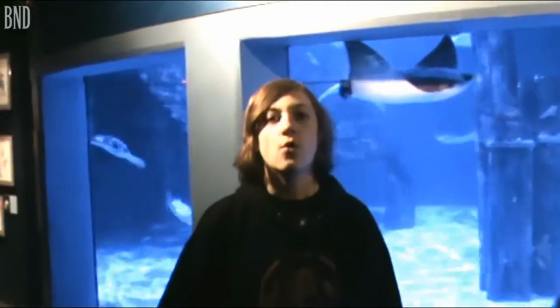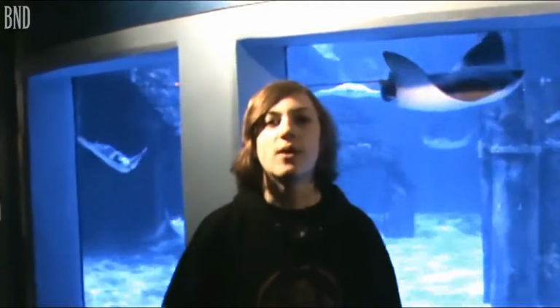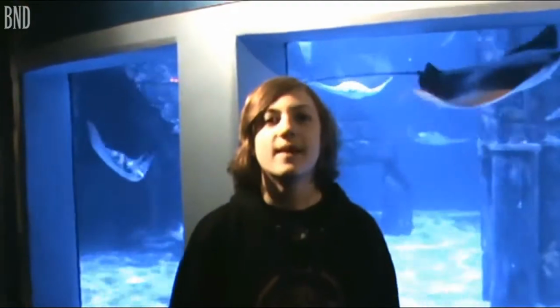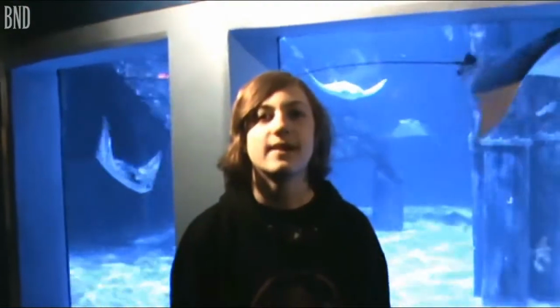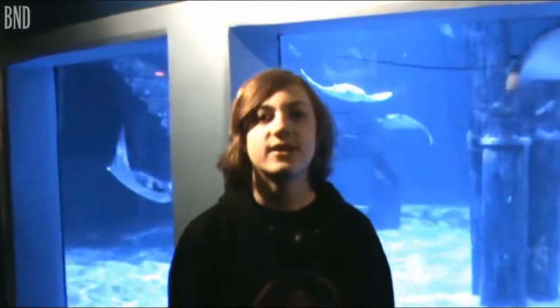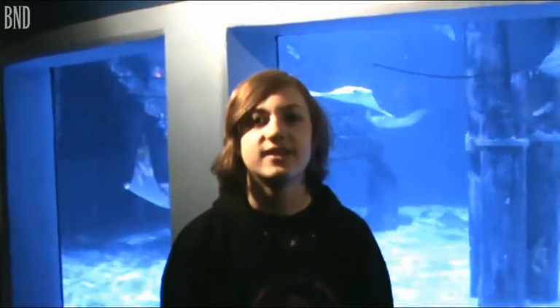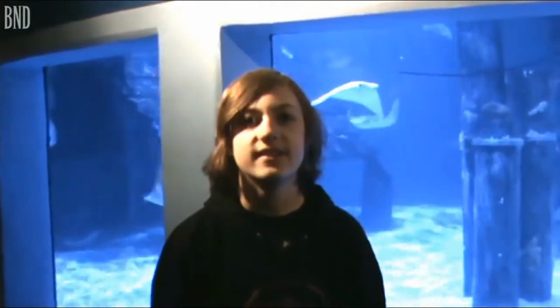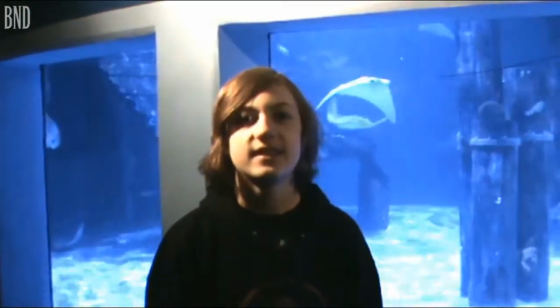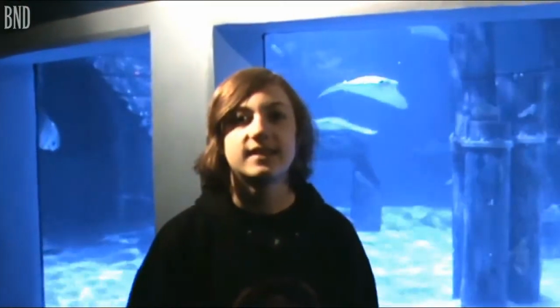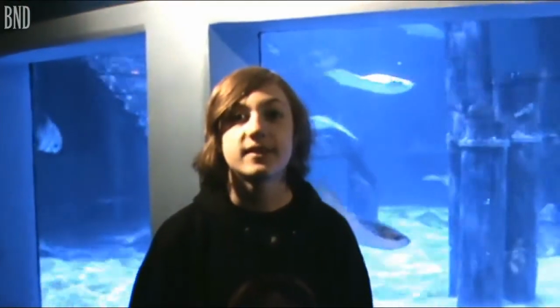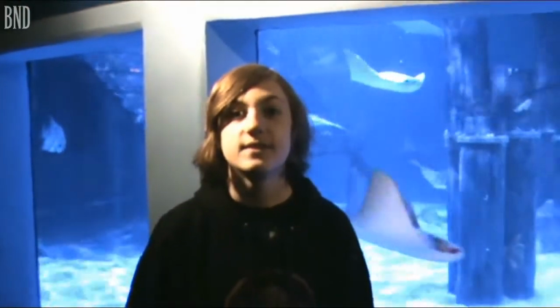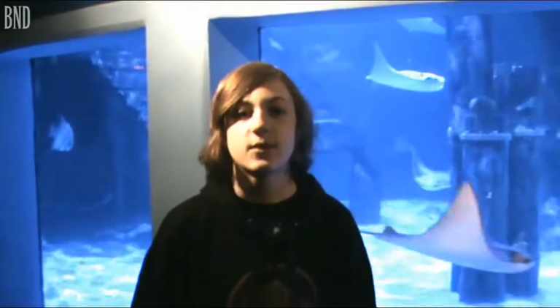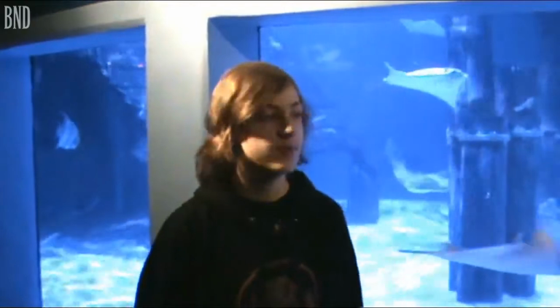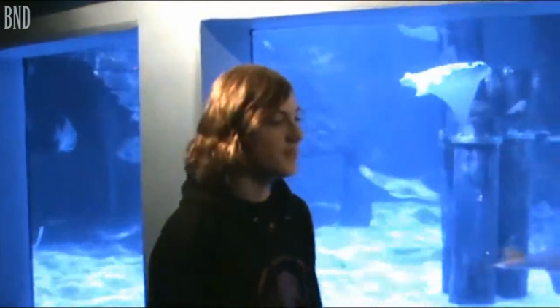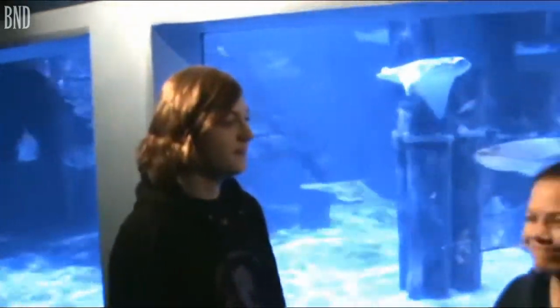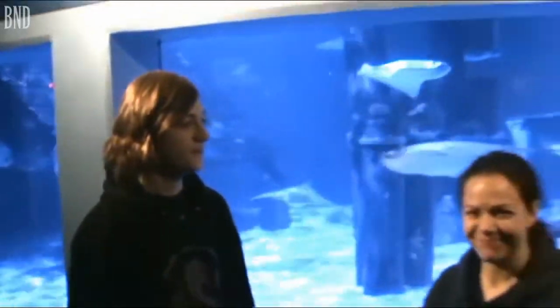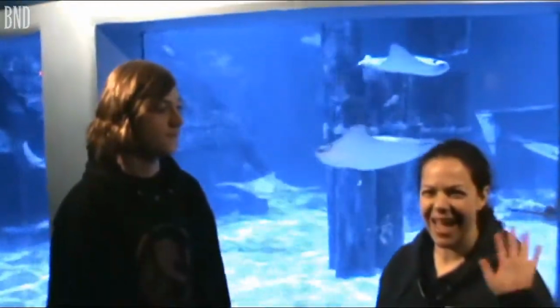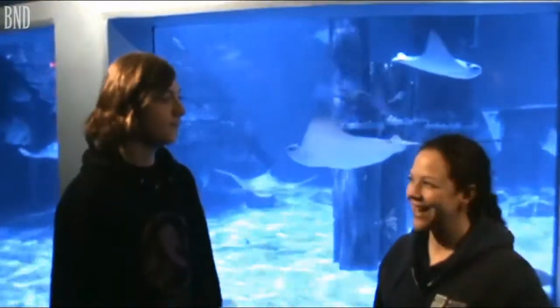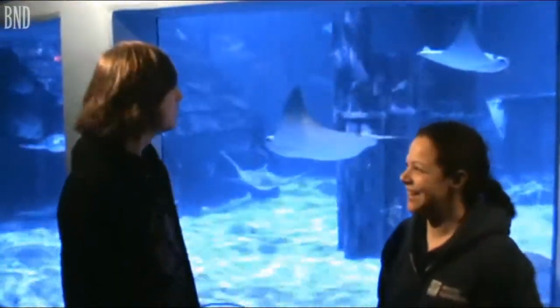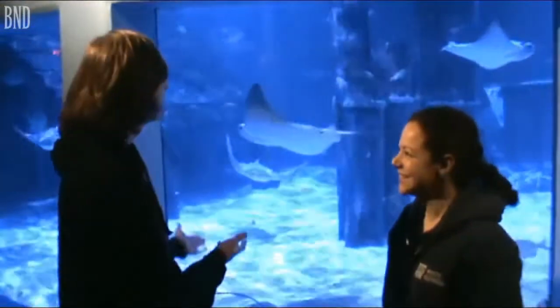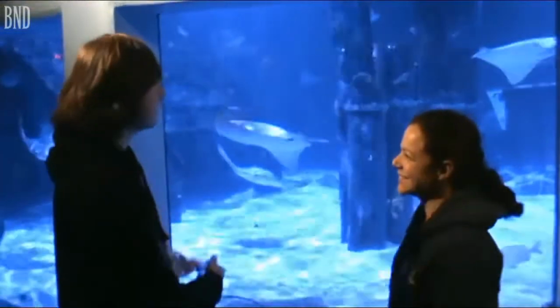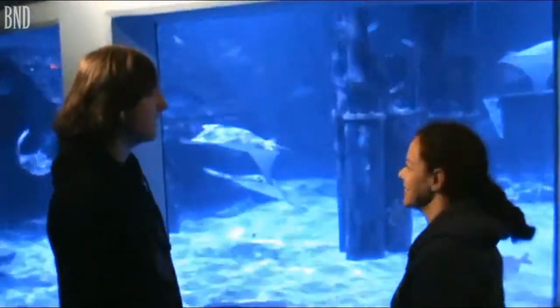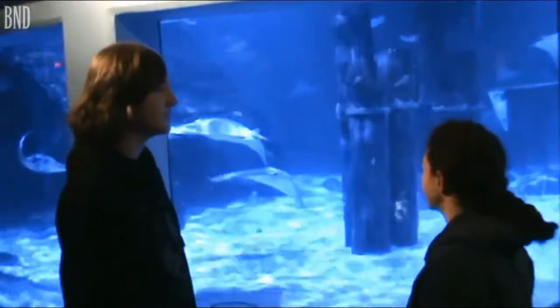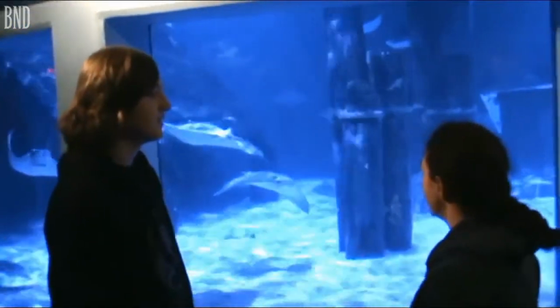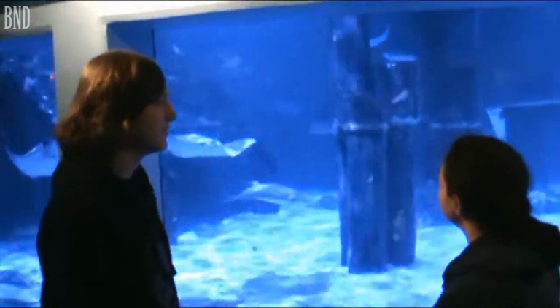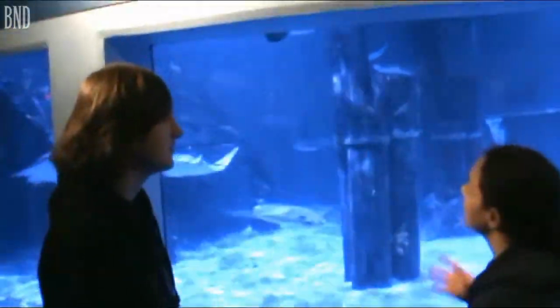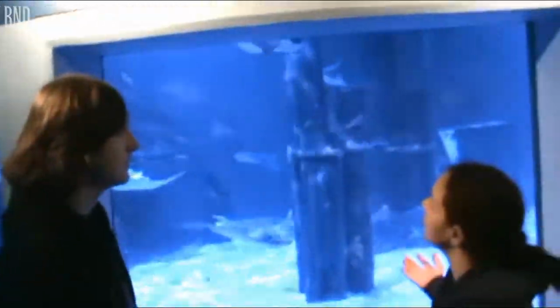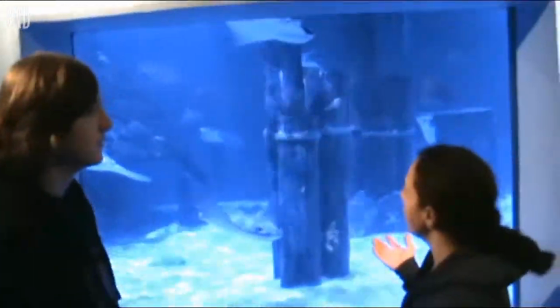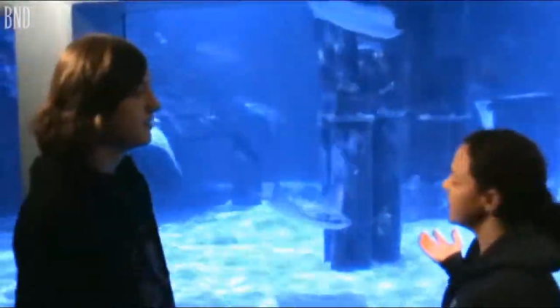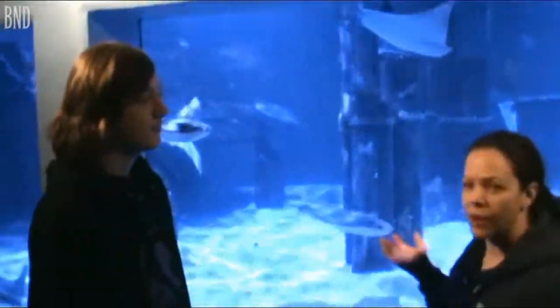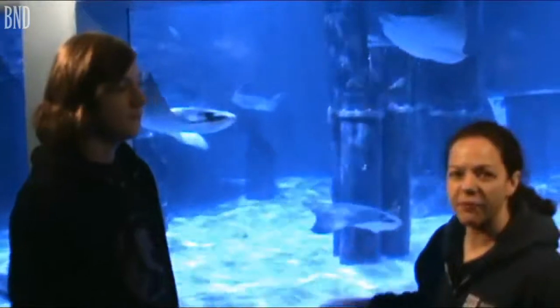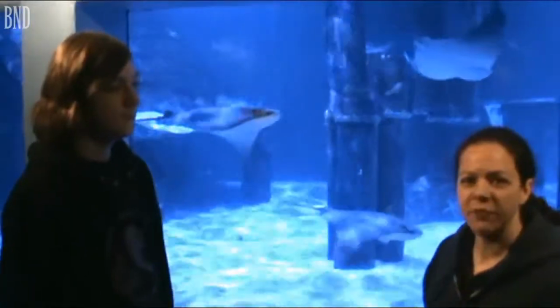Welcome back to my Animal Education Series. Today we're at the Mystic Aquarium with Steph. Hello! What do we have here behind you? I've been interested in animals as far back as I can remember.